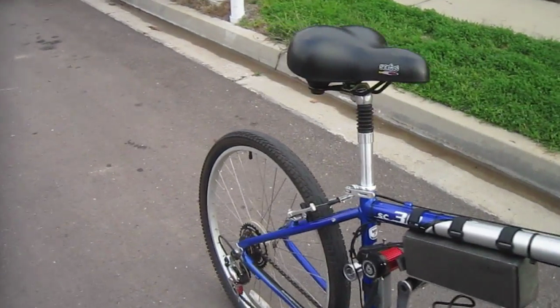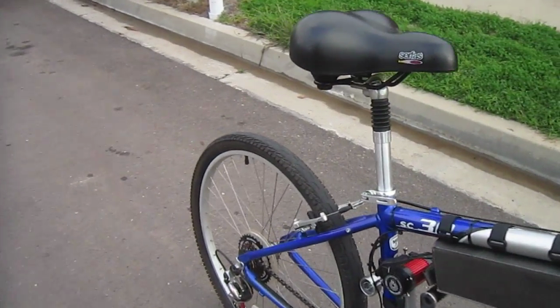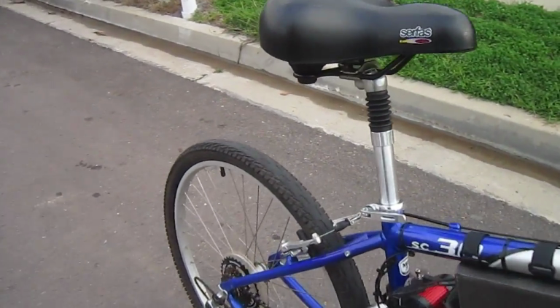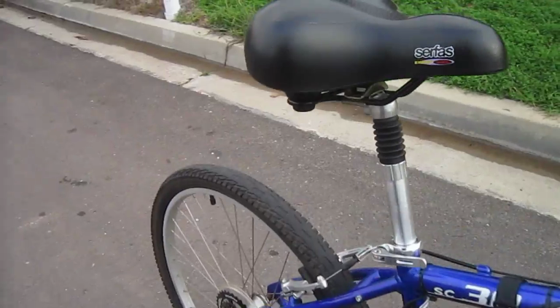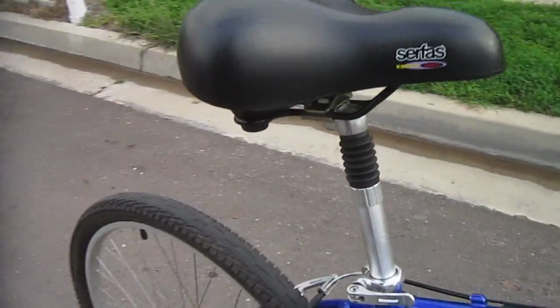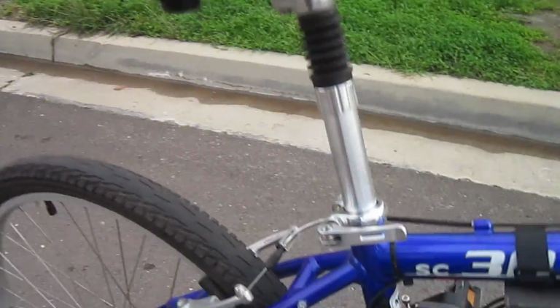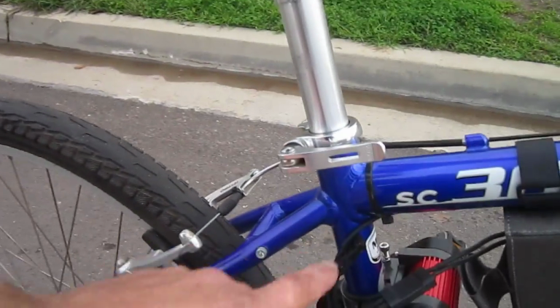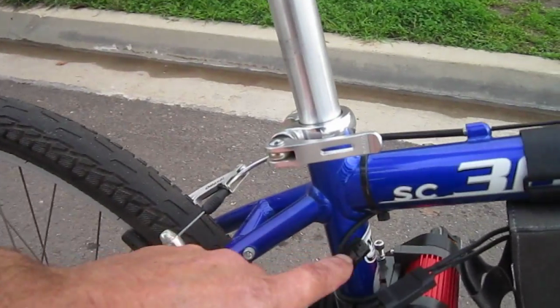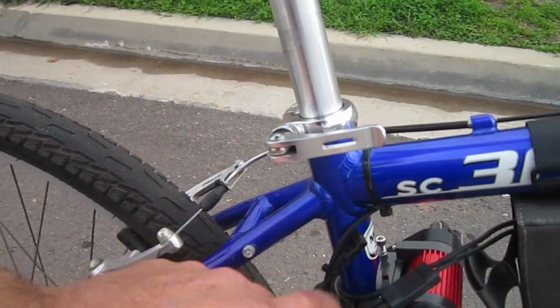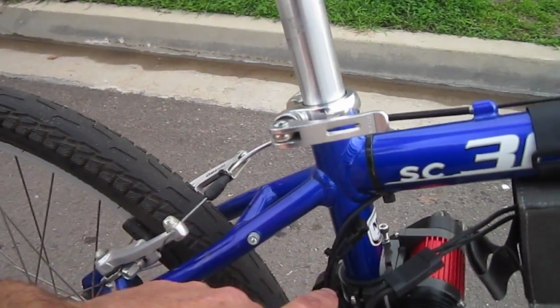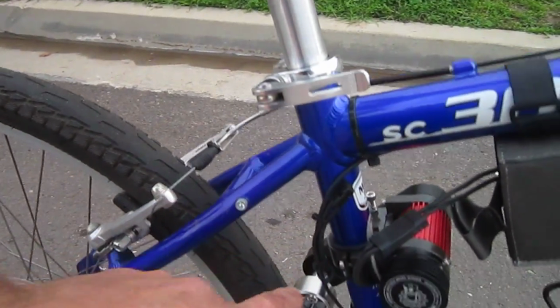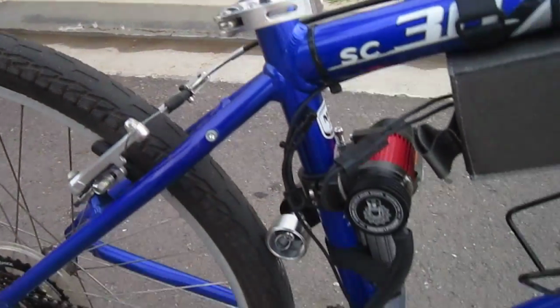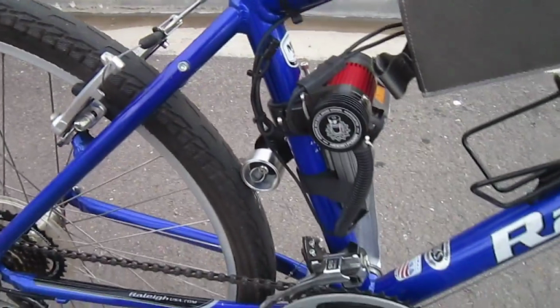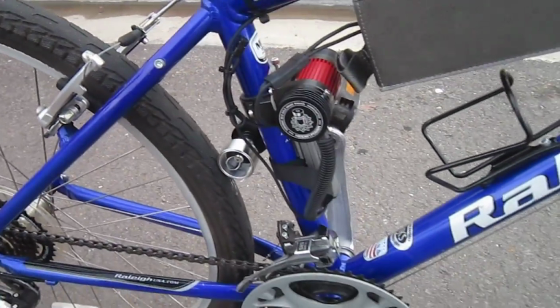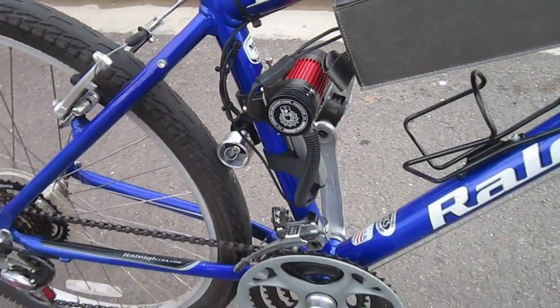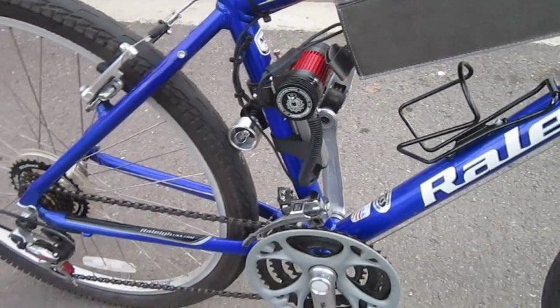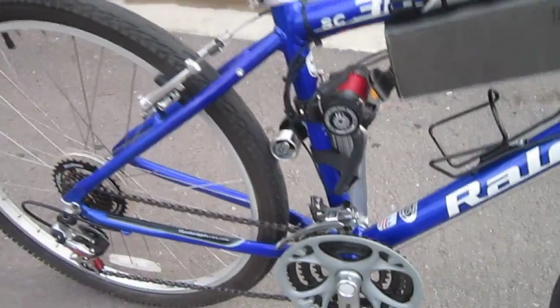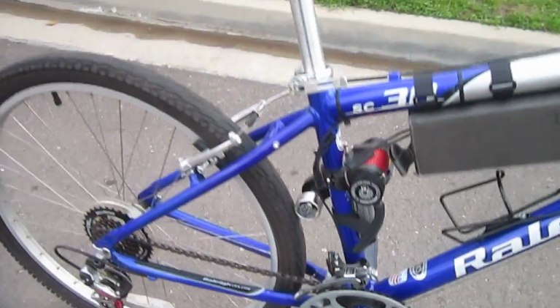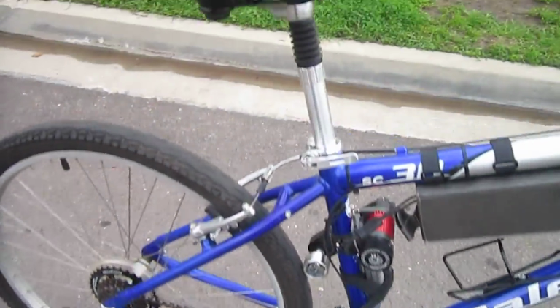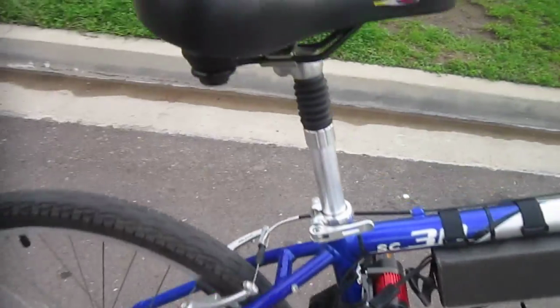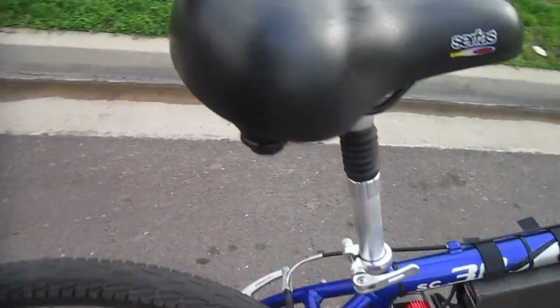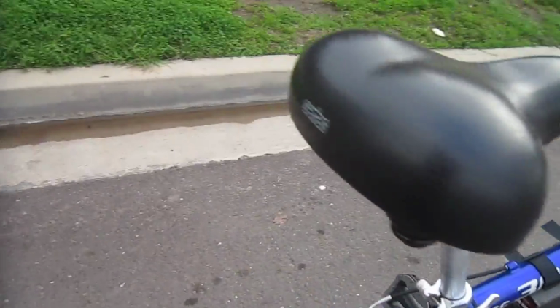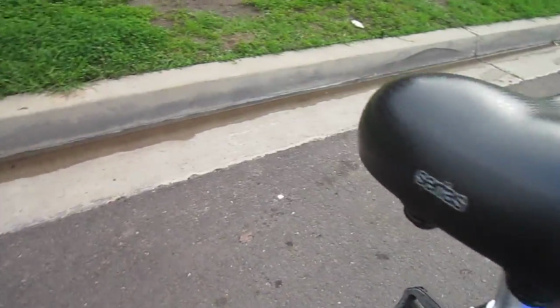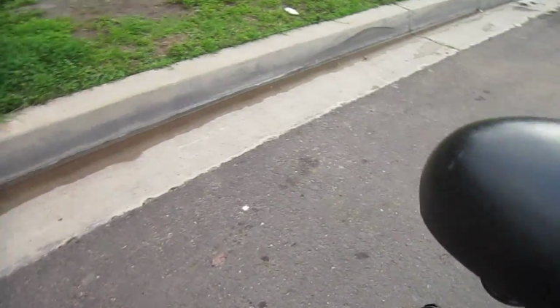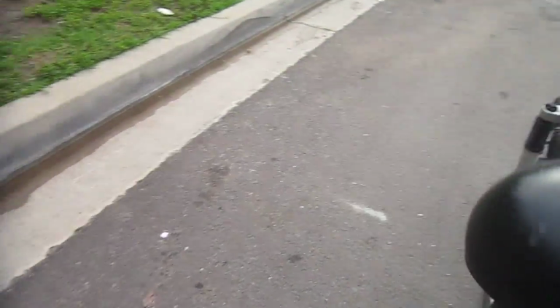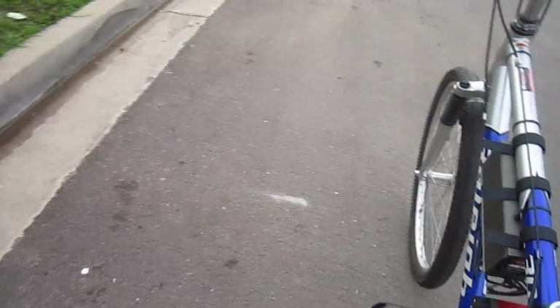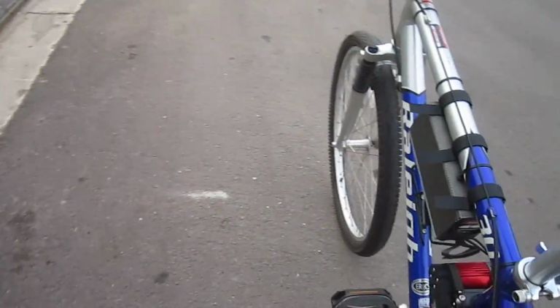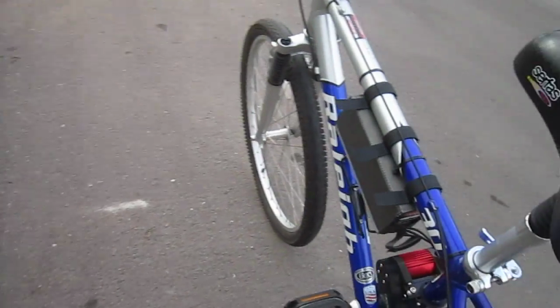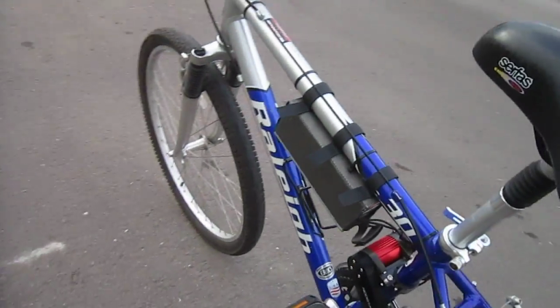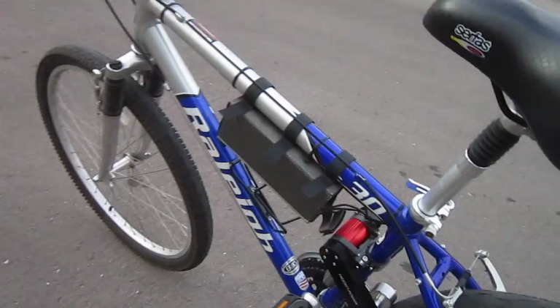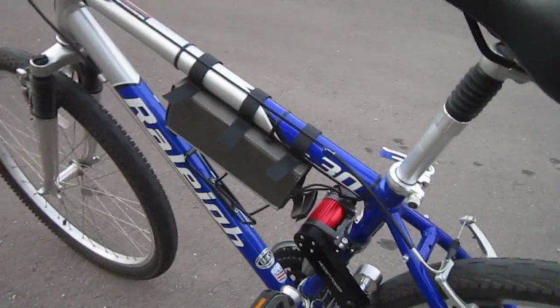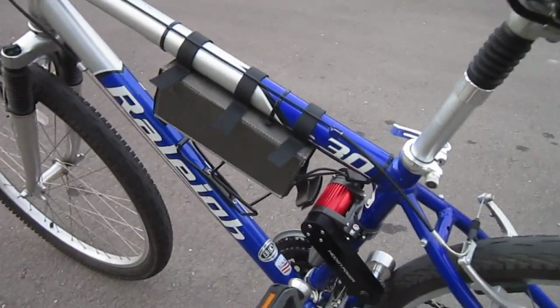It does have a PAS setup built in. It's actually this wire here that would normally go on the pedals, but it didn't seem to match up too well with this bike, so I let it be. So it's just a single speed, single power level.